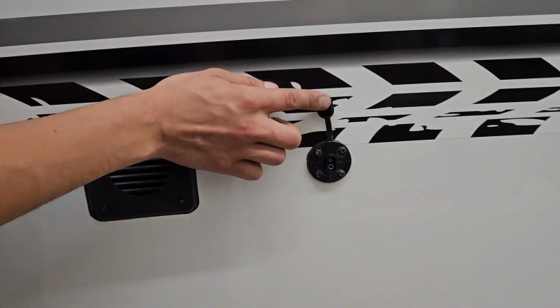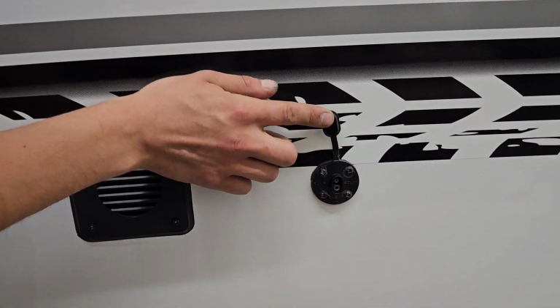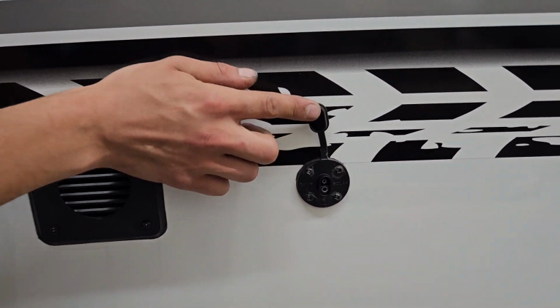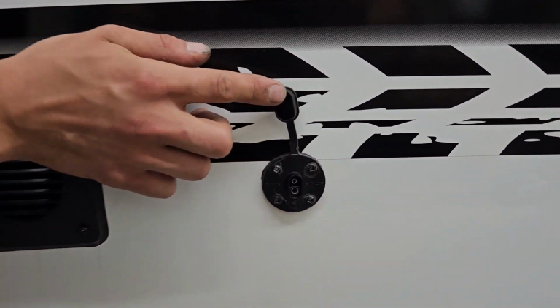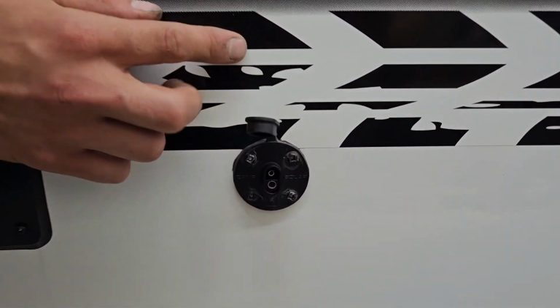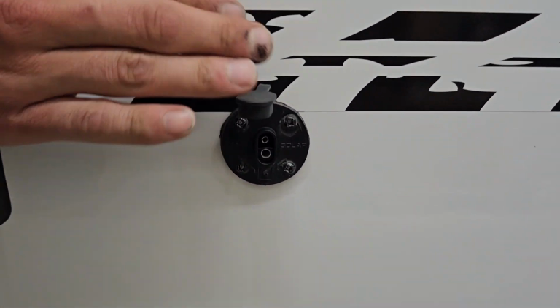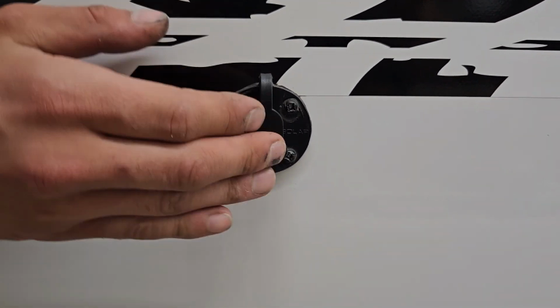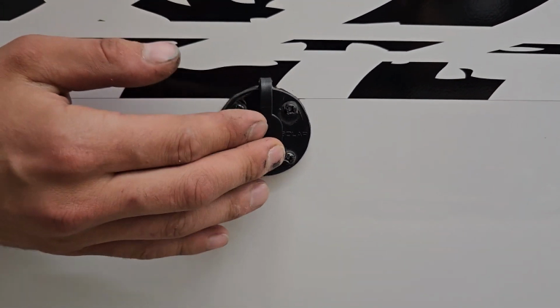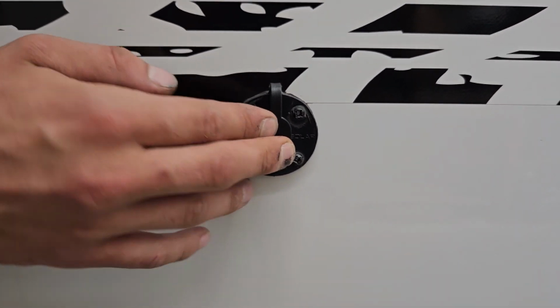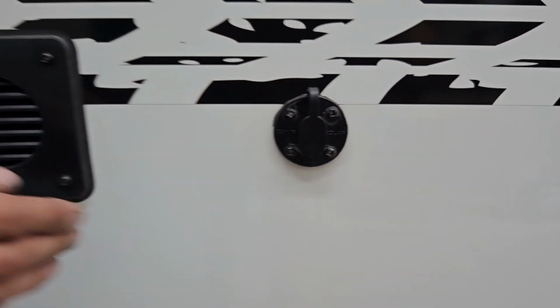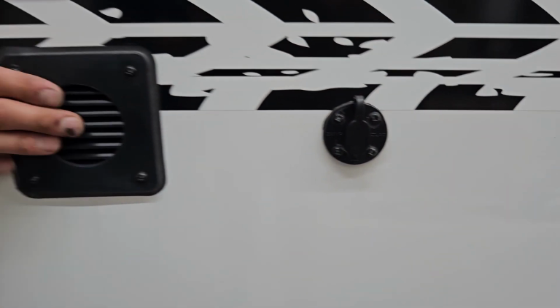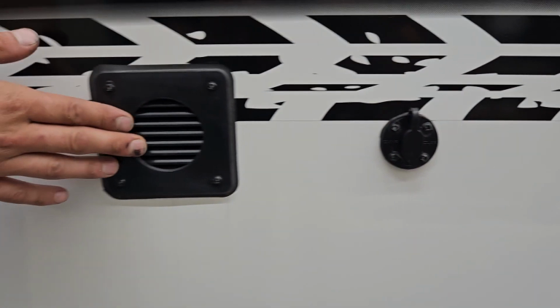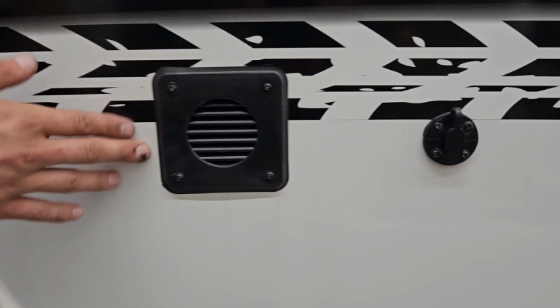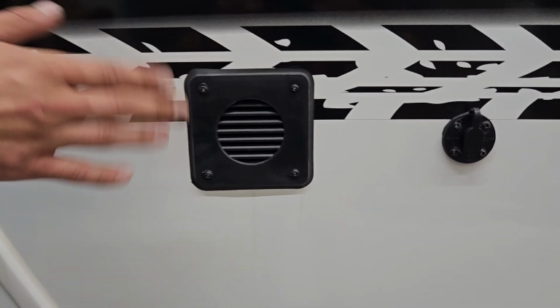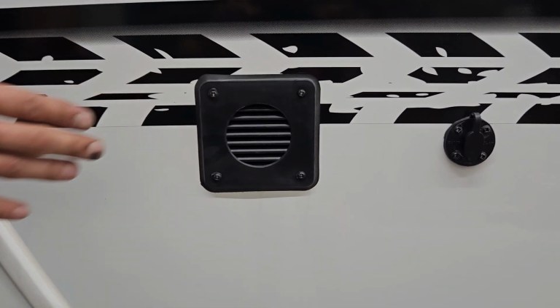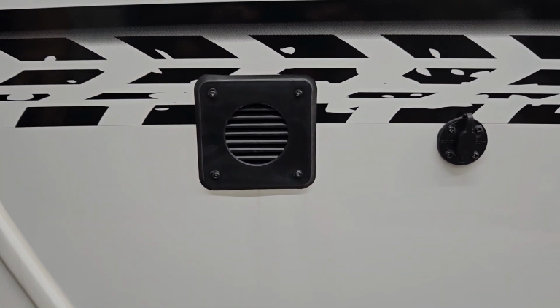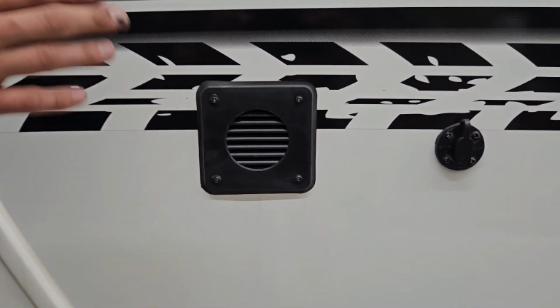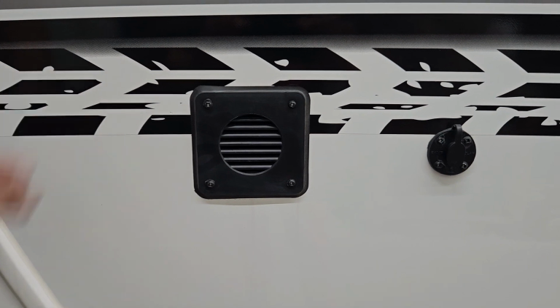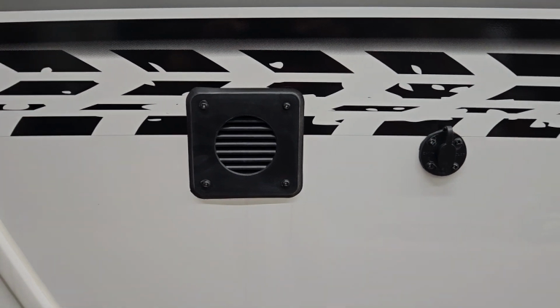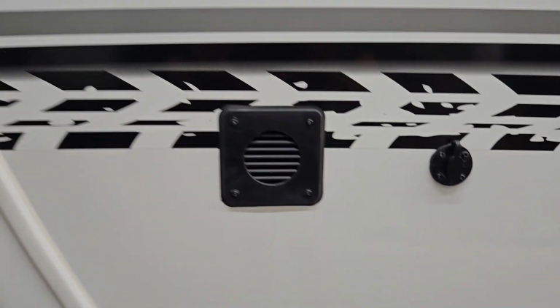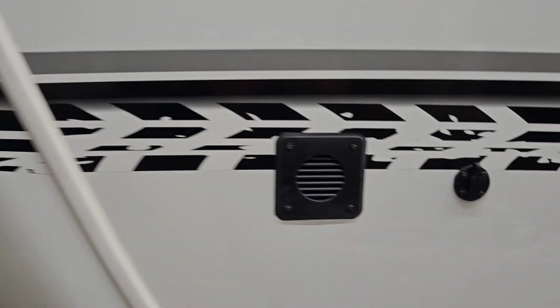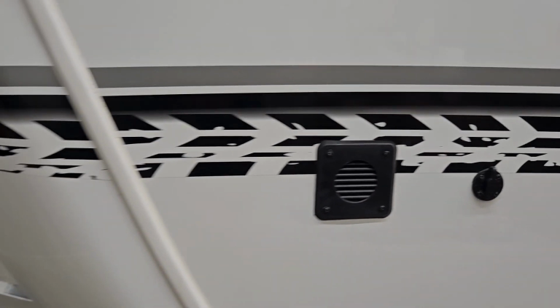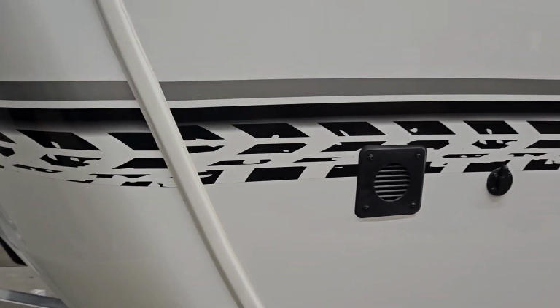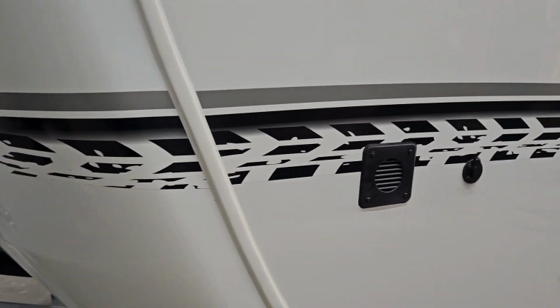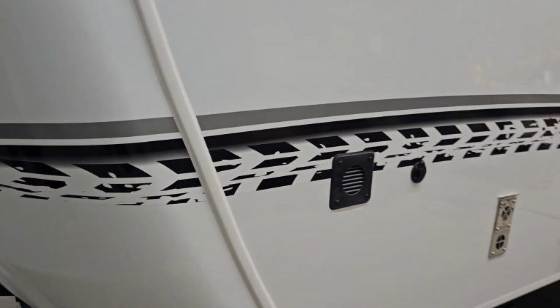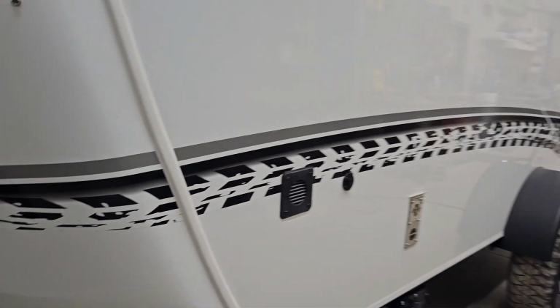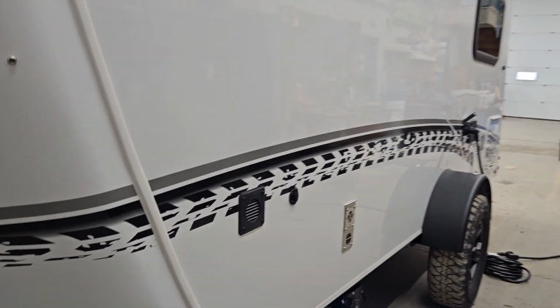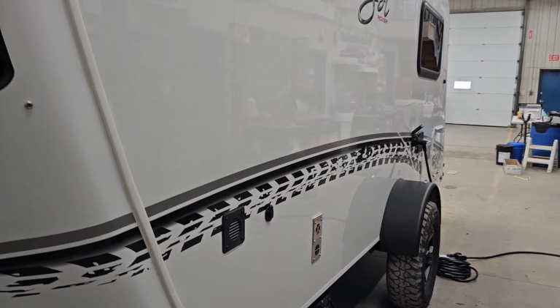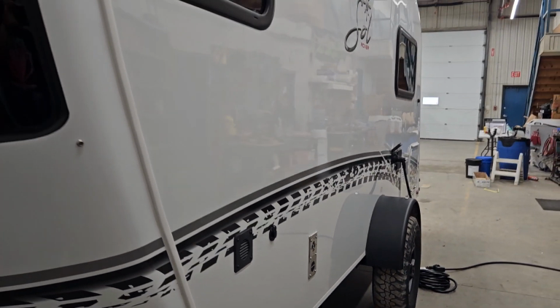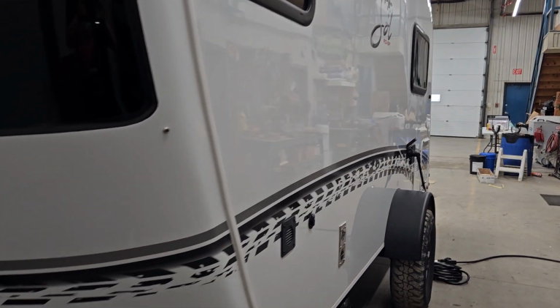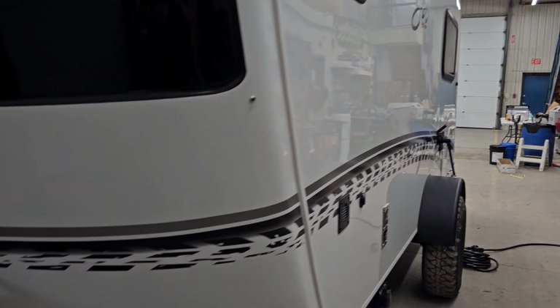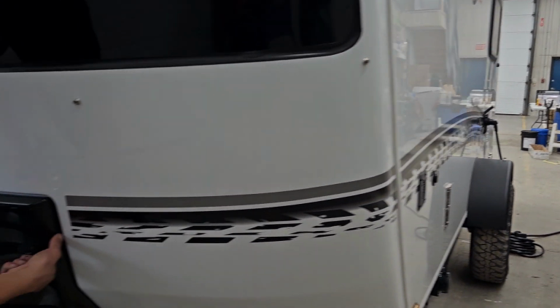Up from there you'll find a solar panel plug-in — a little two-prong plug goes in there and charges your batteries. This vent right here is for your battery, so just make sure it's not blocked off while it's charging.